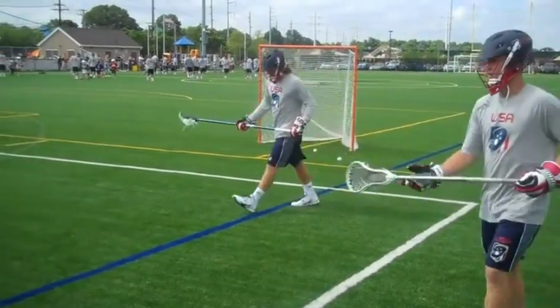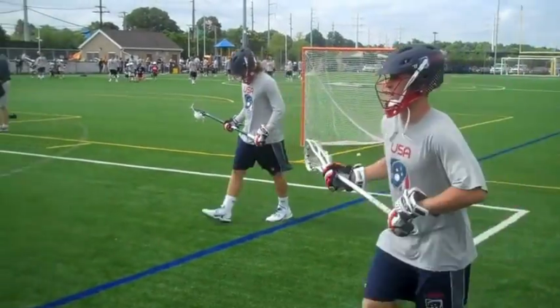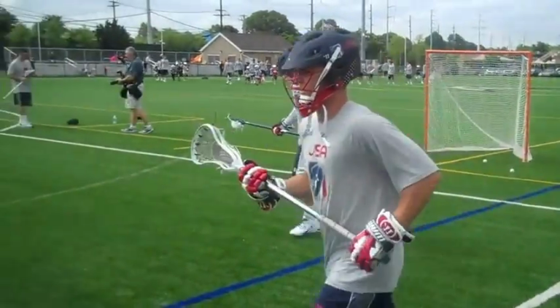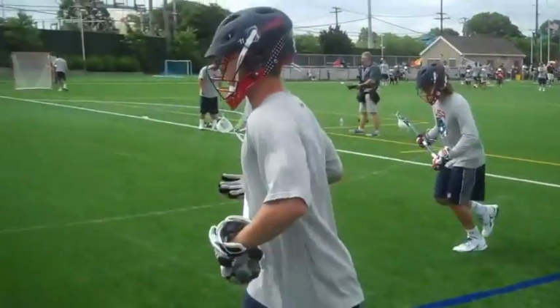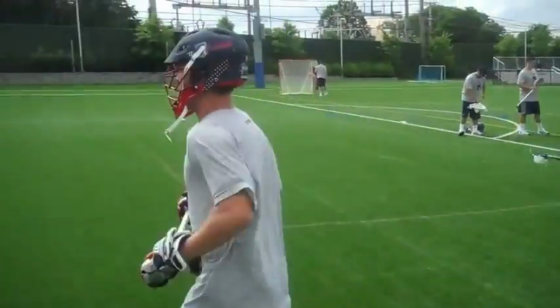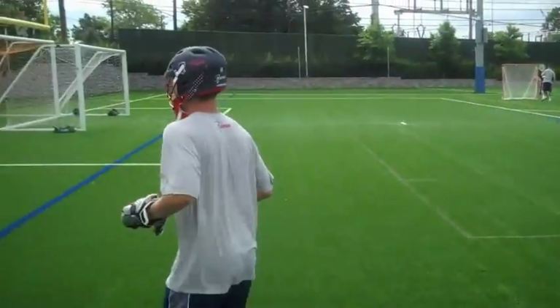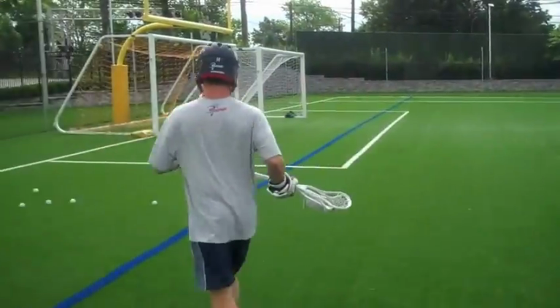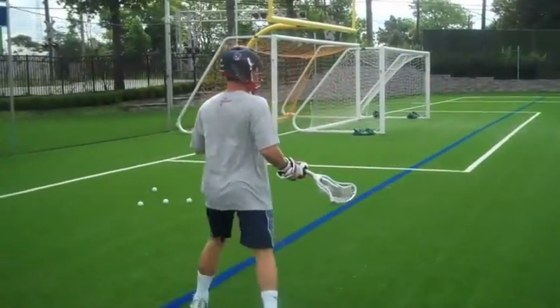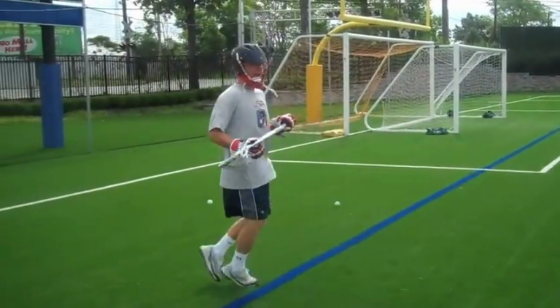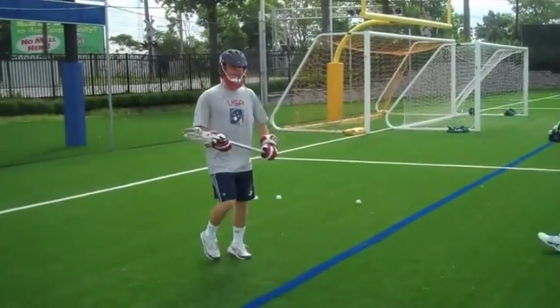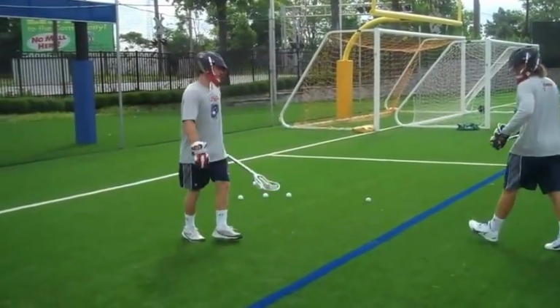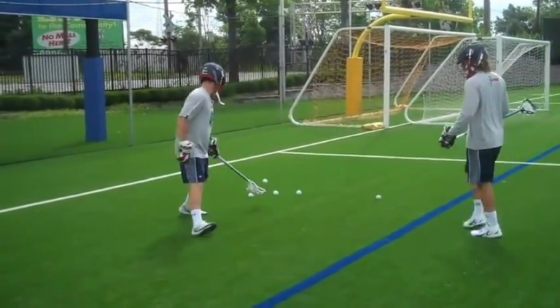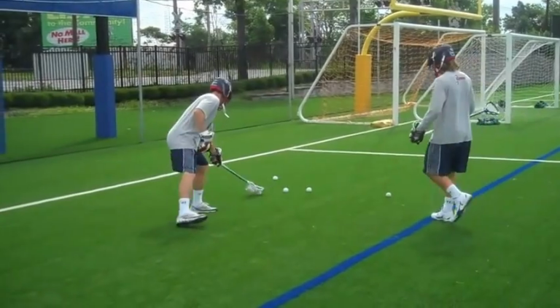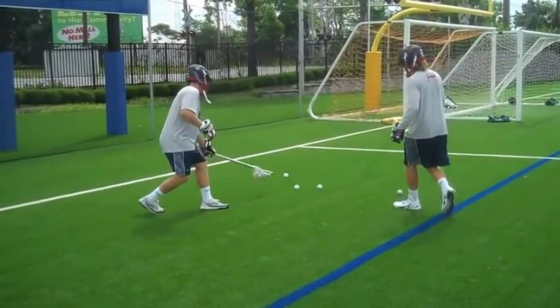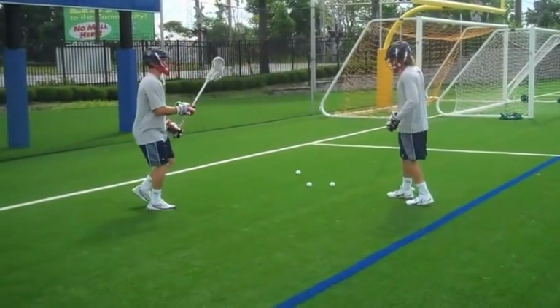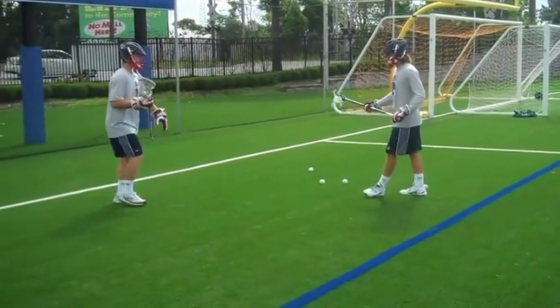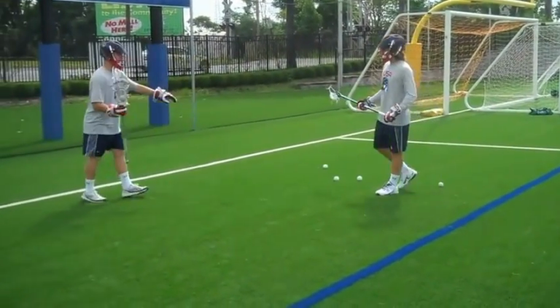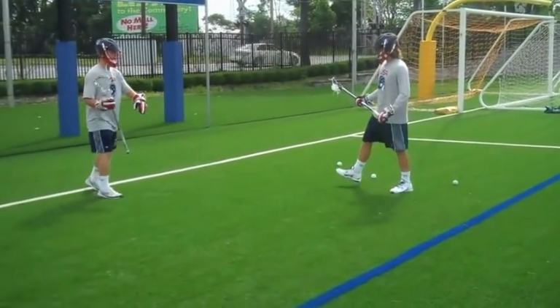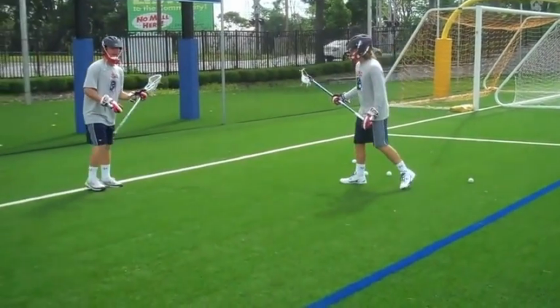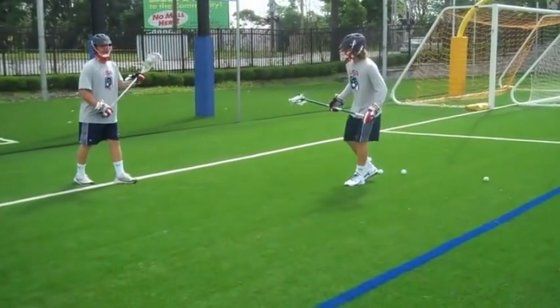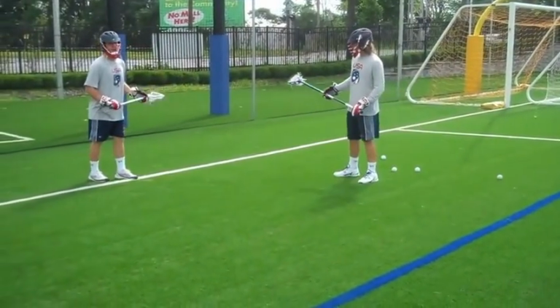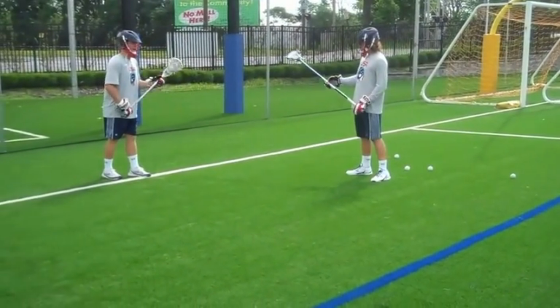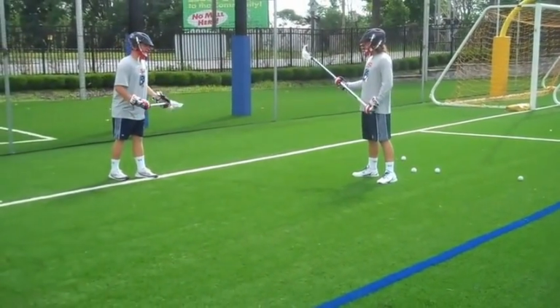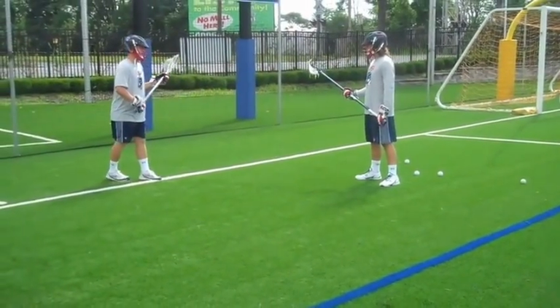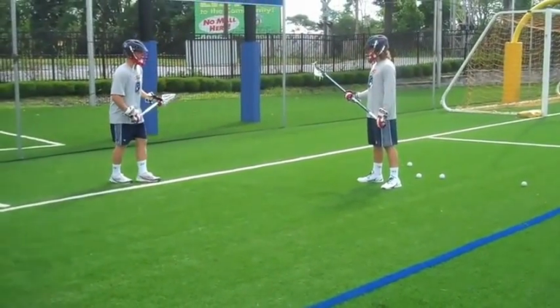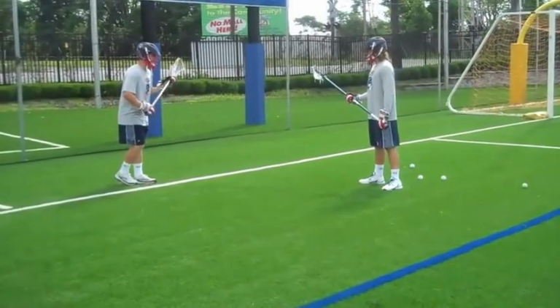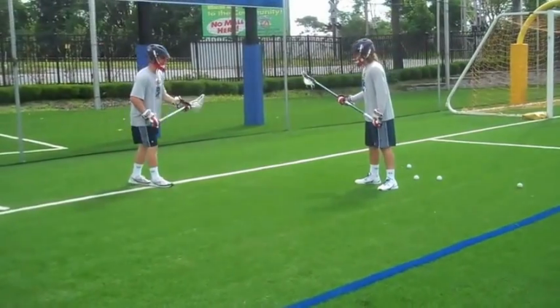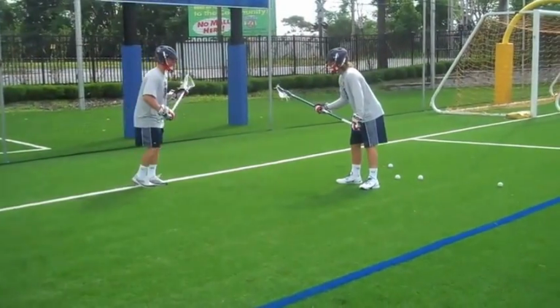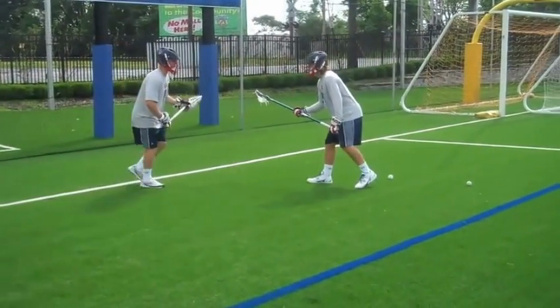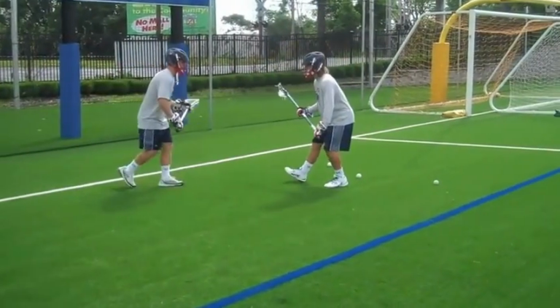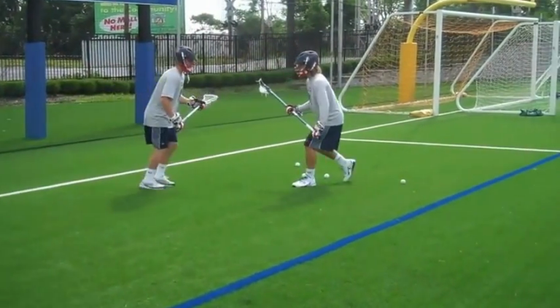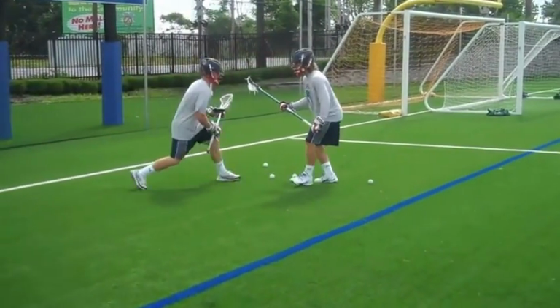So as I'm dodging, you want to create space, don't get too close to your defender, attack that top foot, and then as I make my plant, I'm going to read his foot. And then as I attack it, and I come at him right as he backhandles —